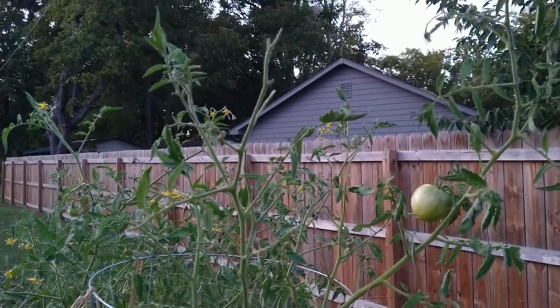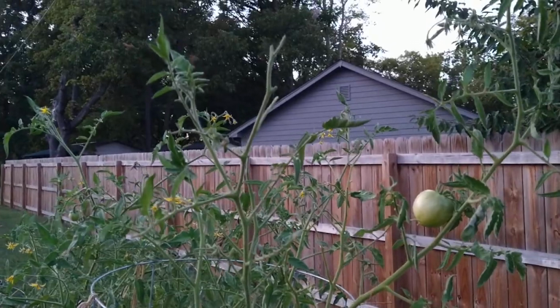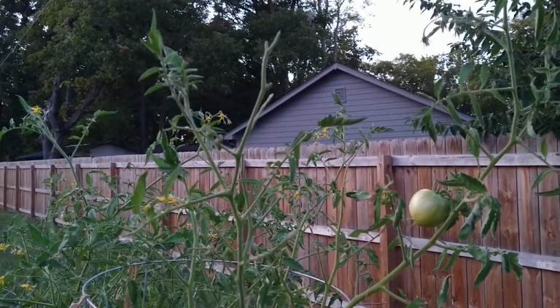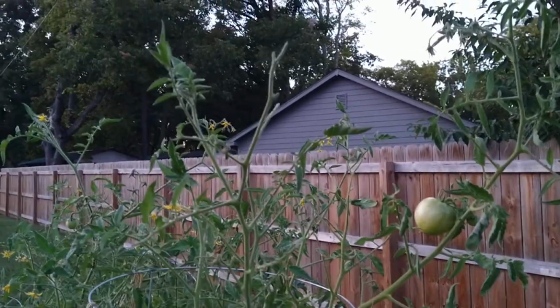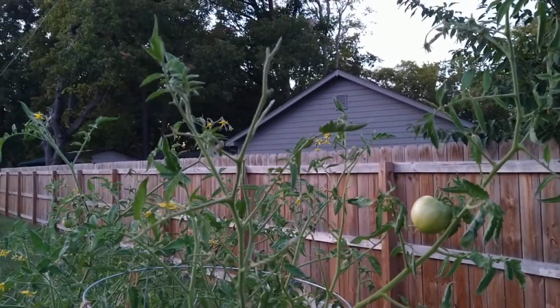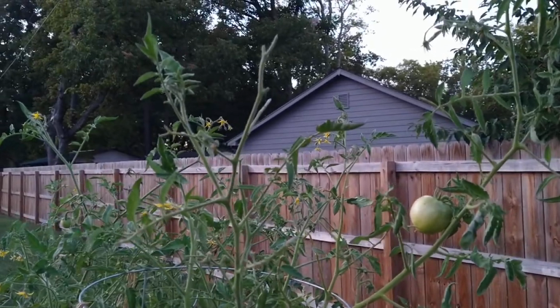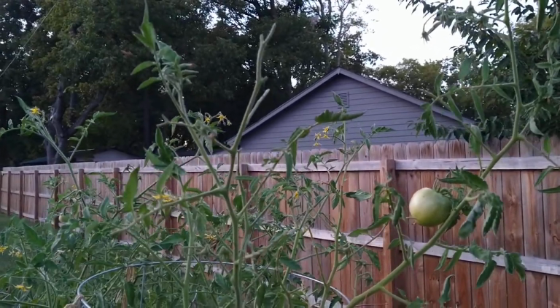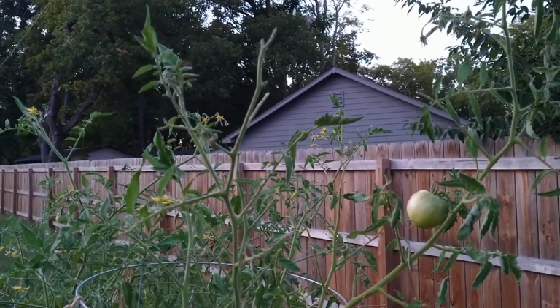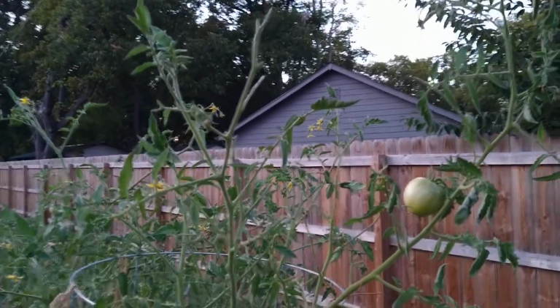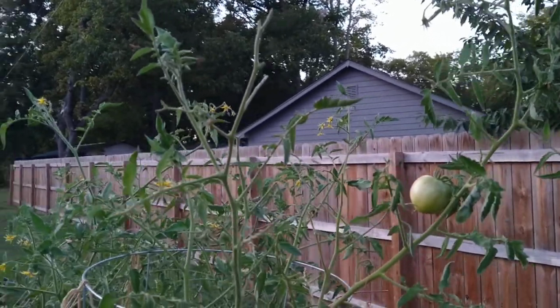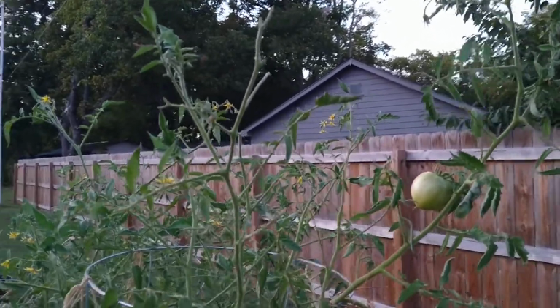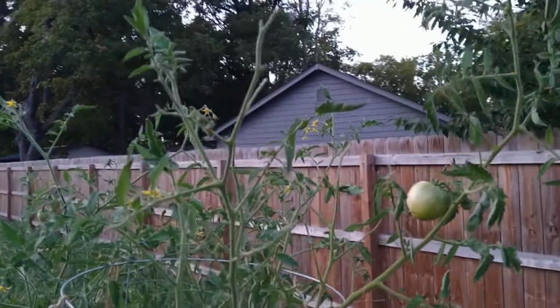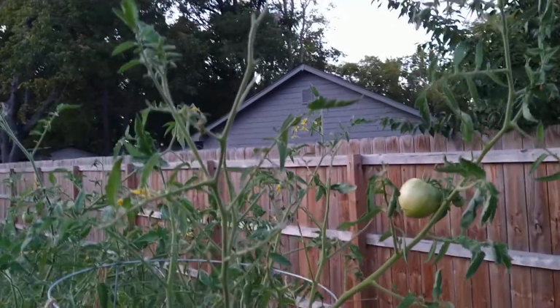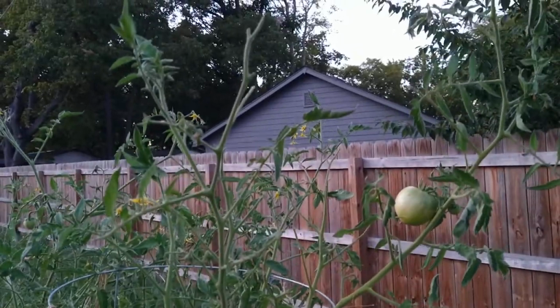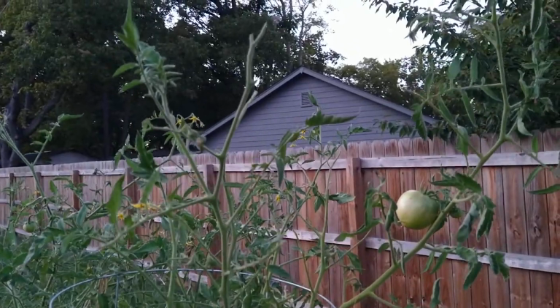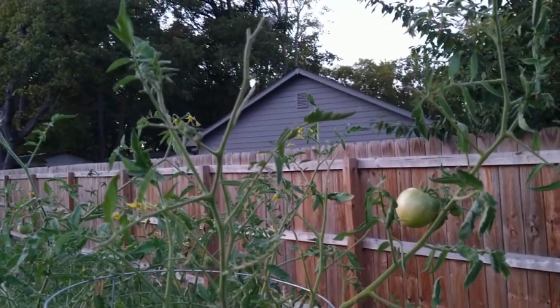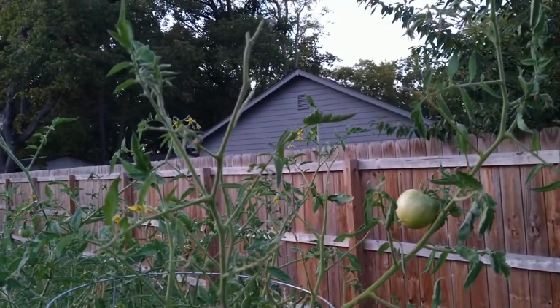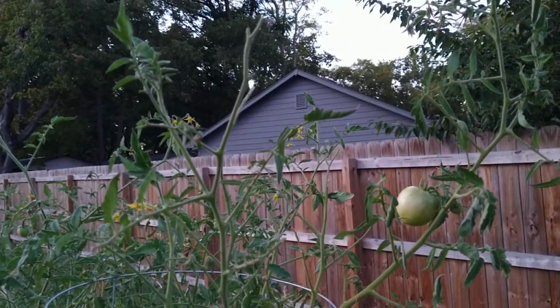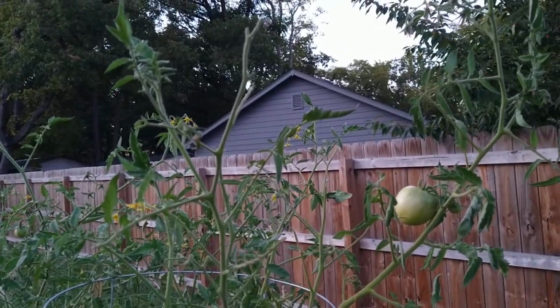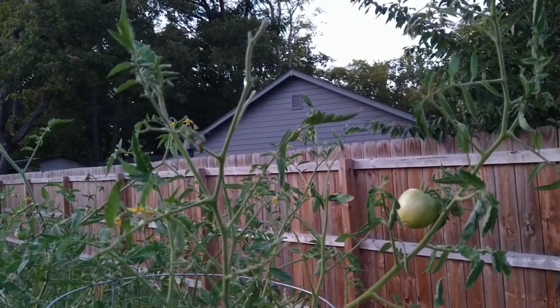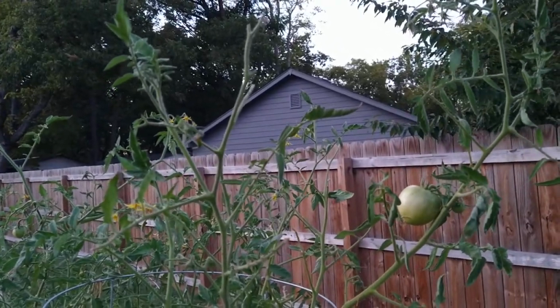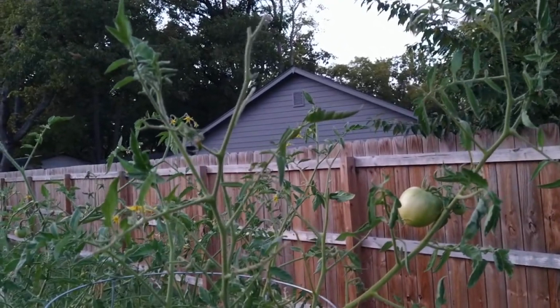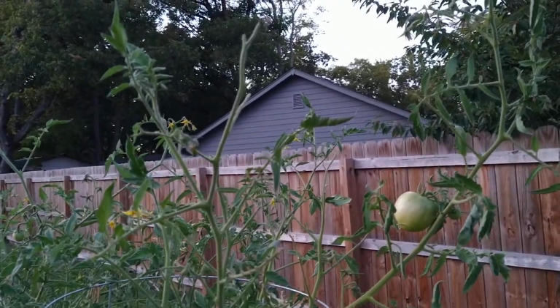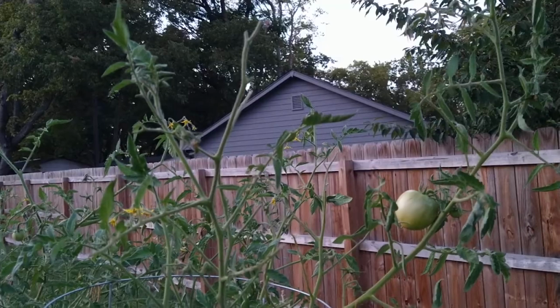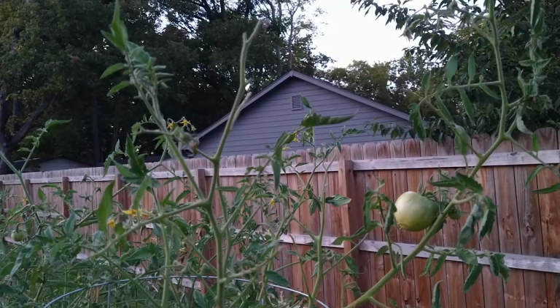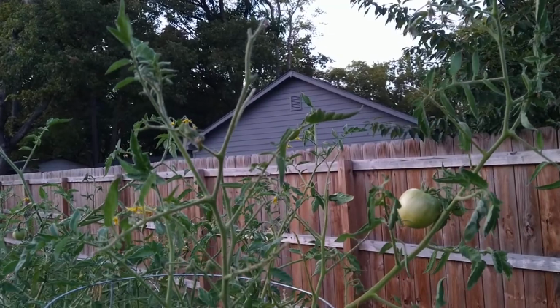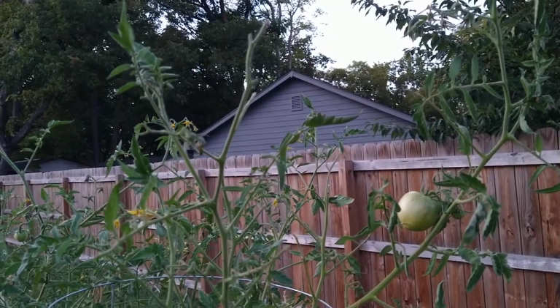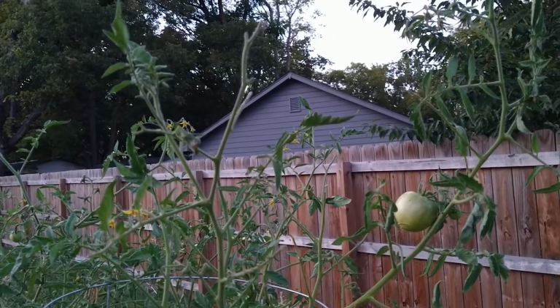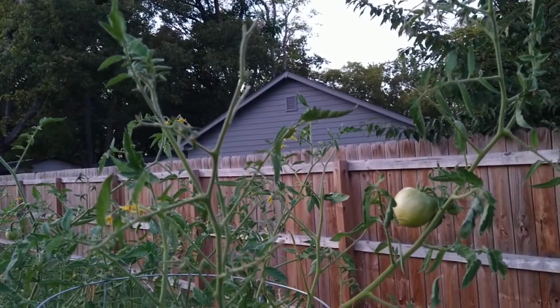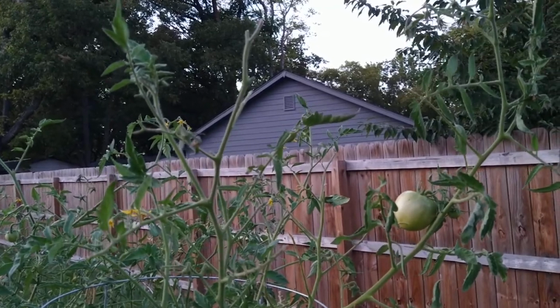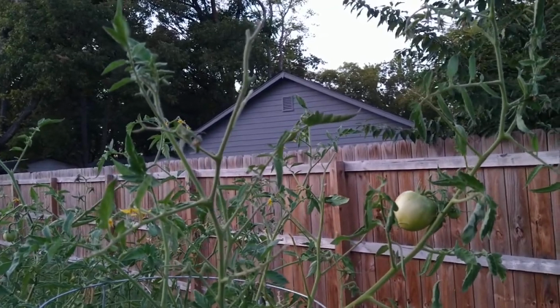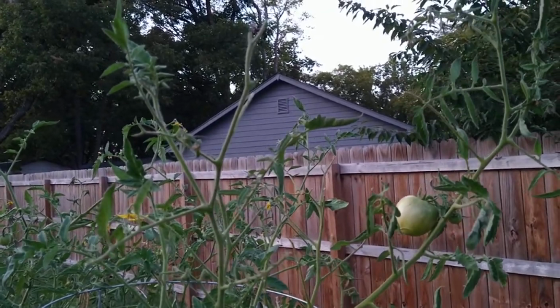I was just out here trying to water my little babies, my tomato plants, and I was thinking that there may be a hornworm on my tomato plants. Can you see the evidence of a hornworm? I saw that there probably was some evidence of a hornworm.